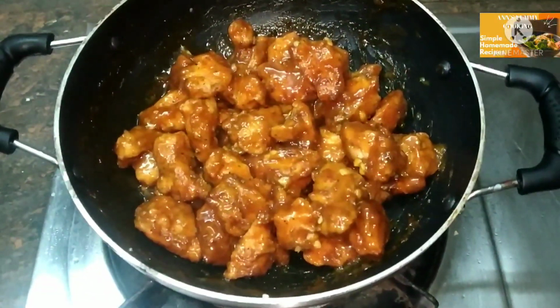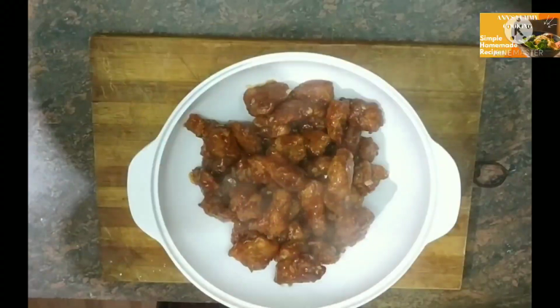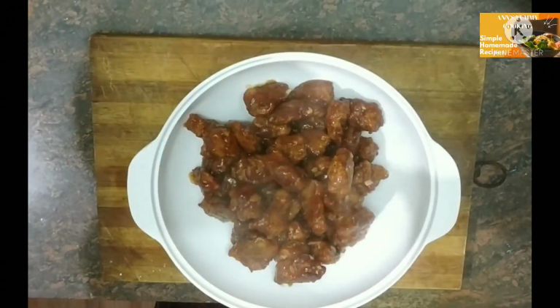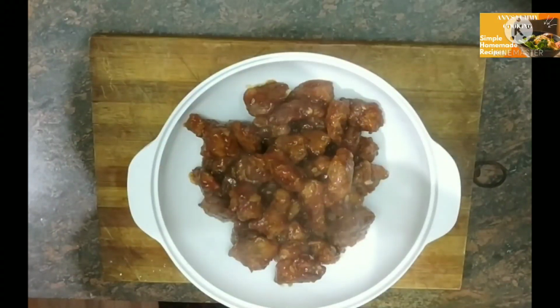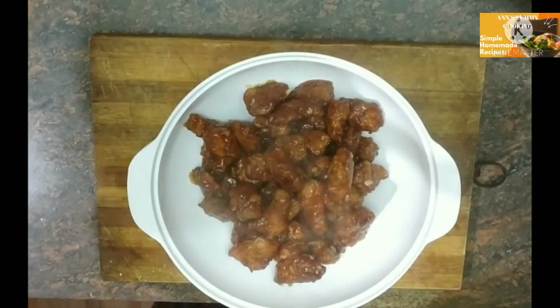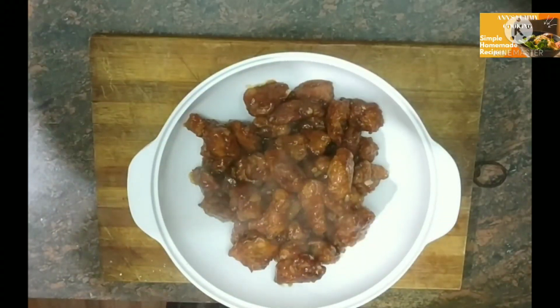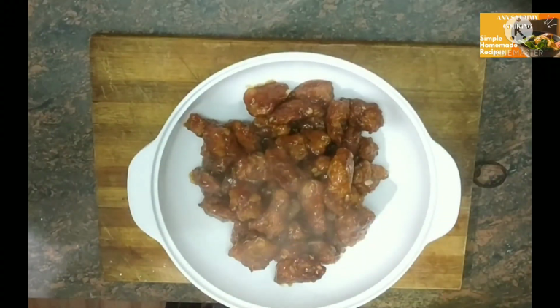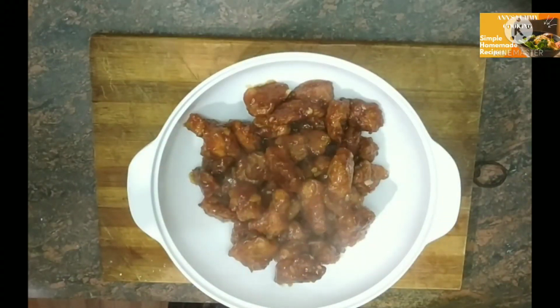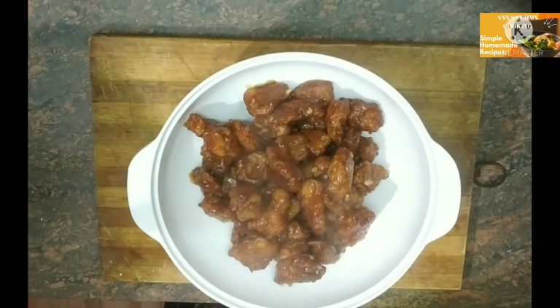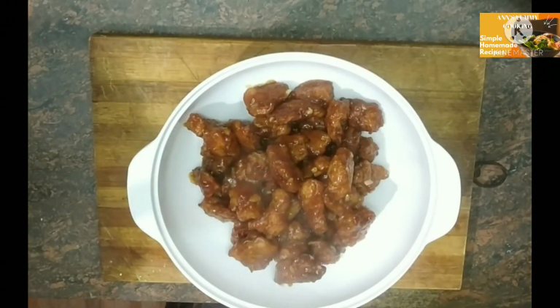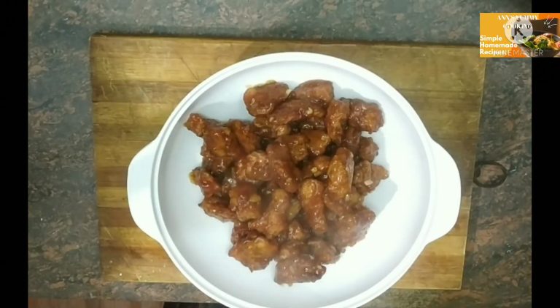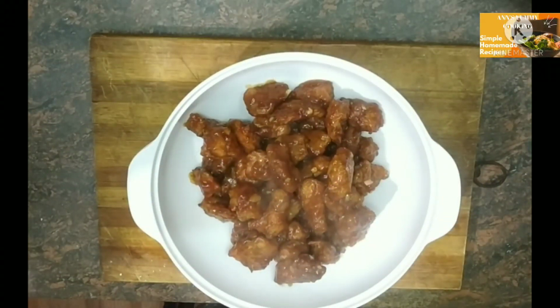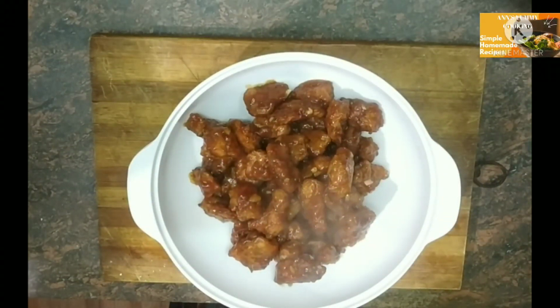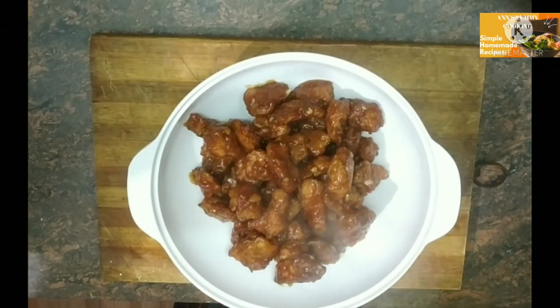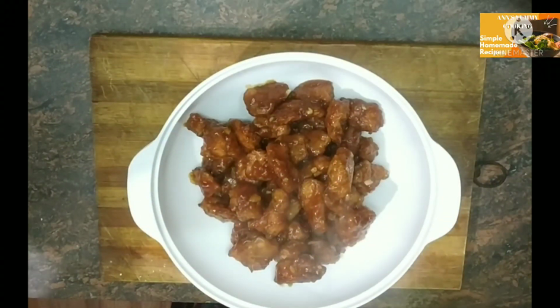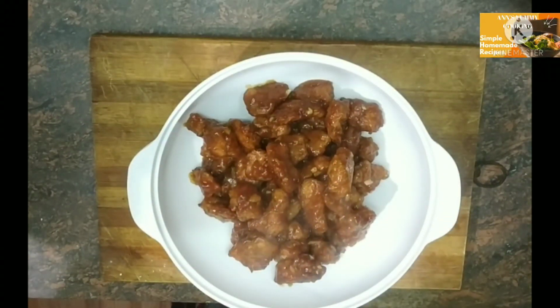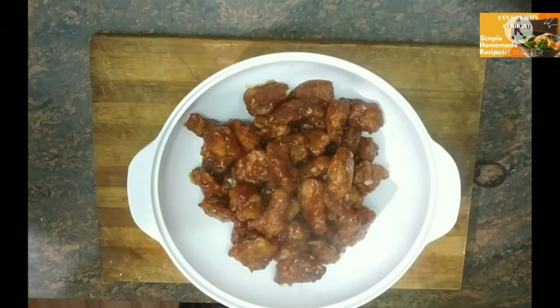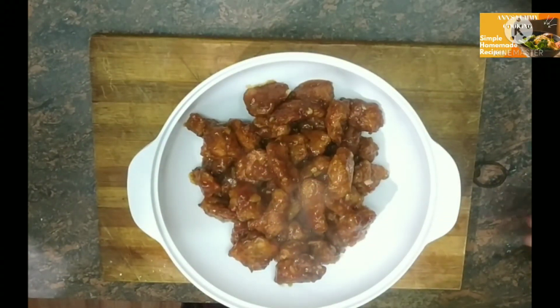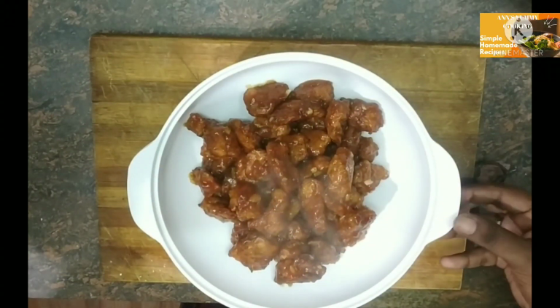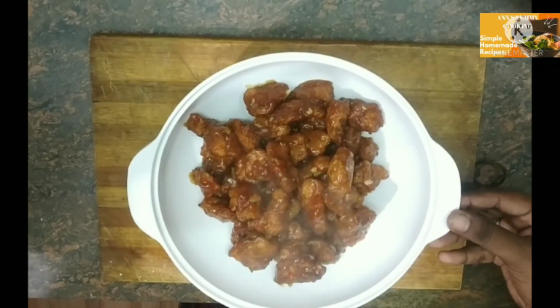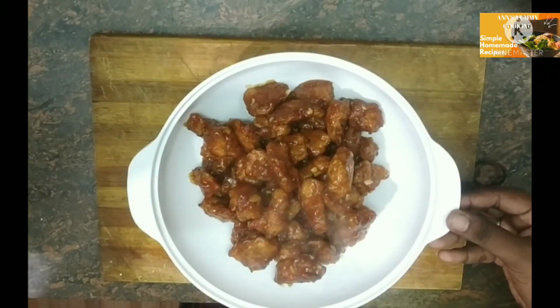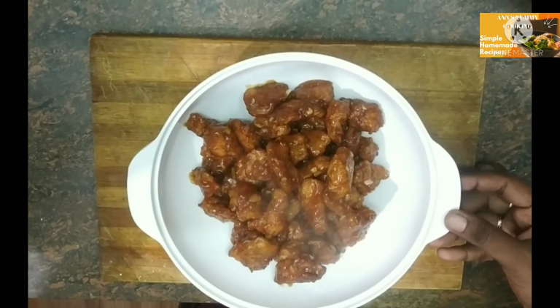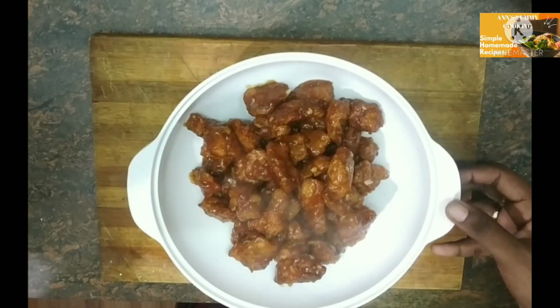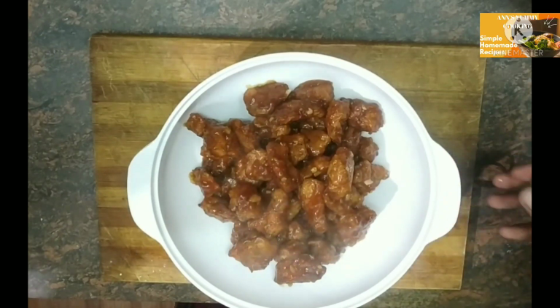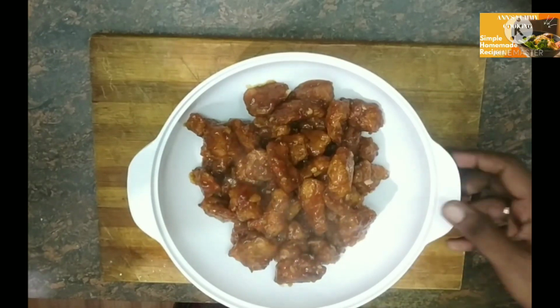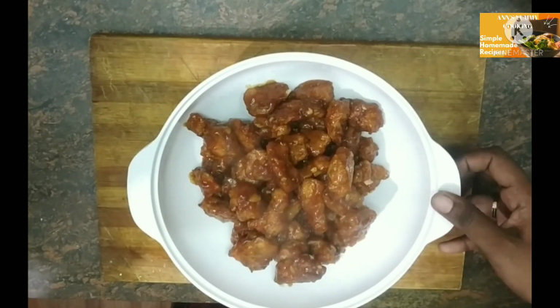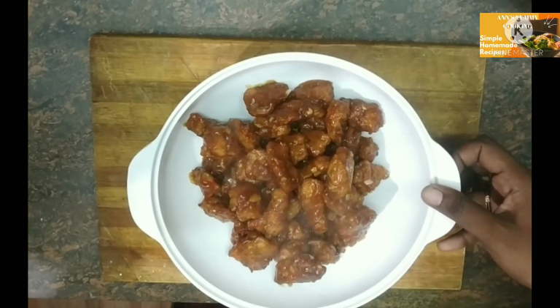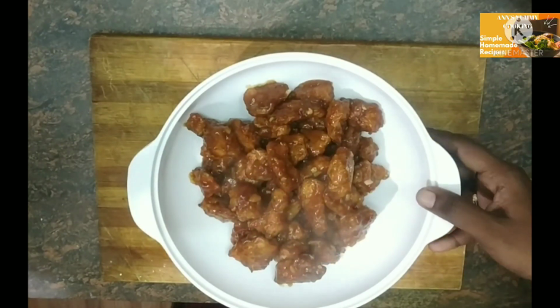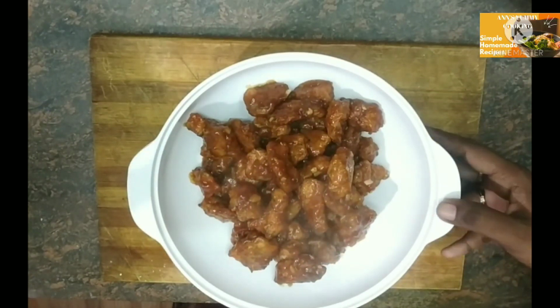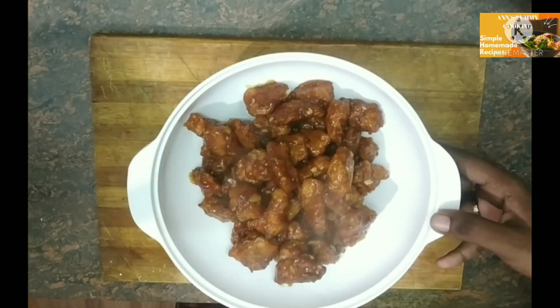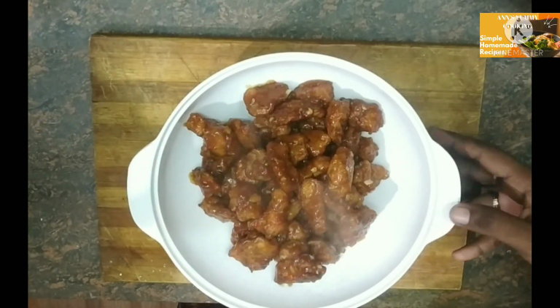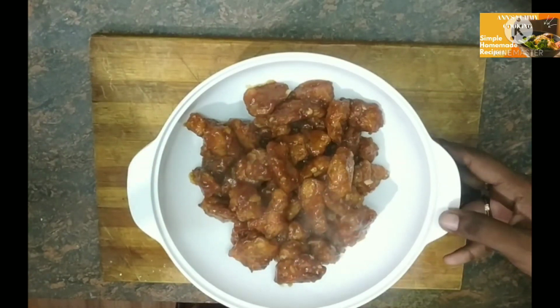If you are interested in the channel, press the subscribe button and click the bell. So it is really cool. Now let's eat this recipe. Thank you.